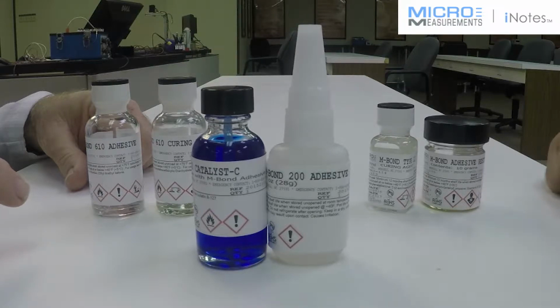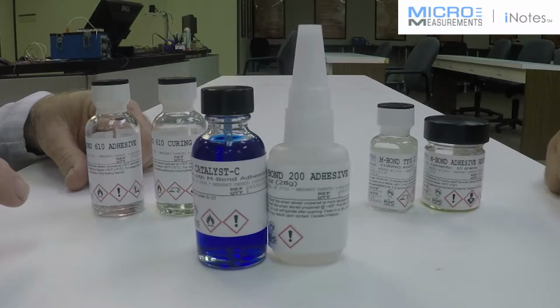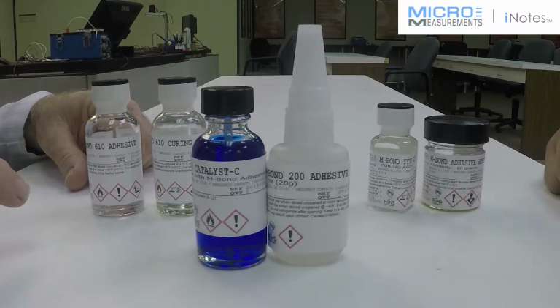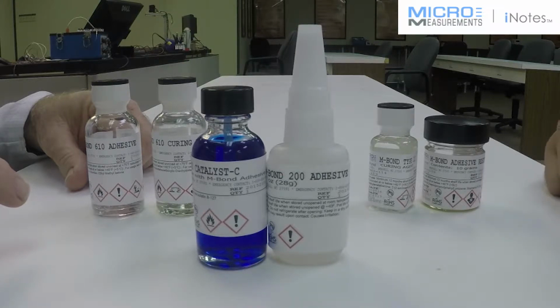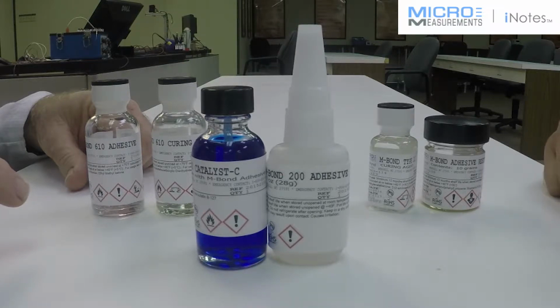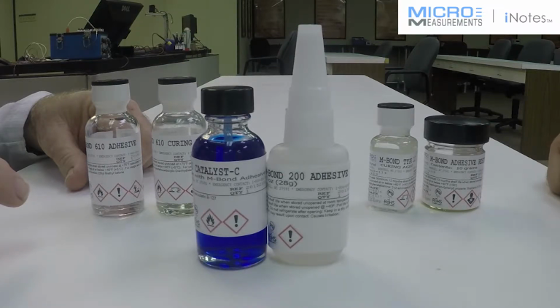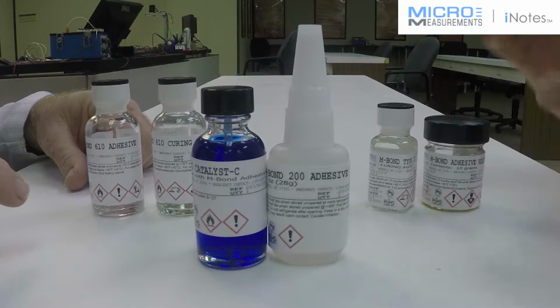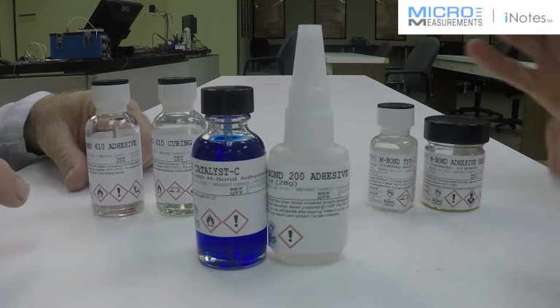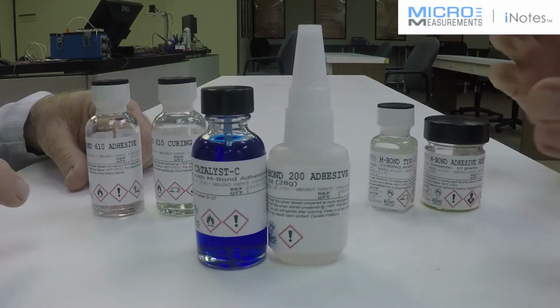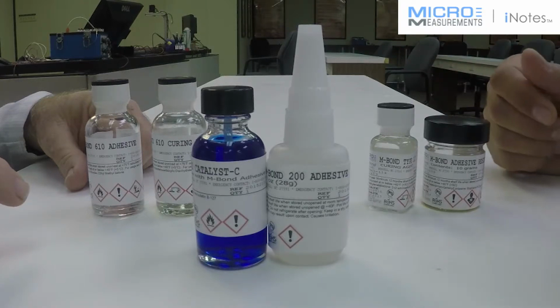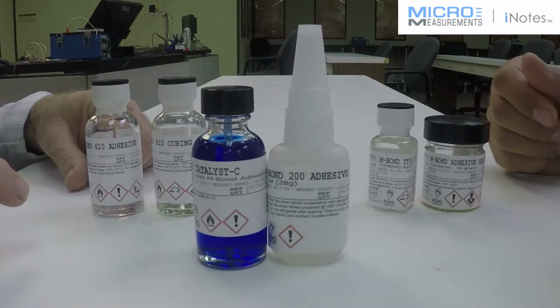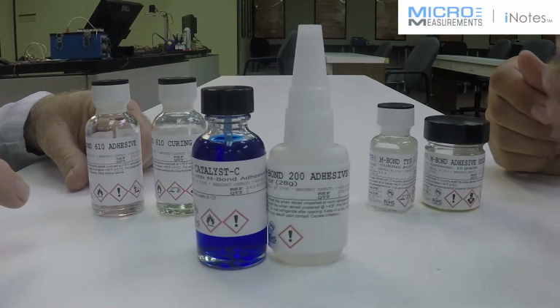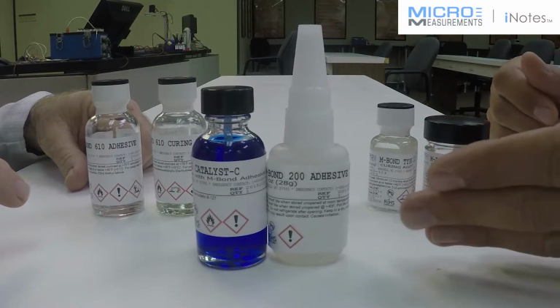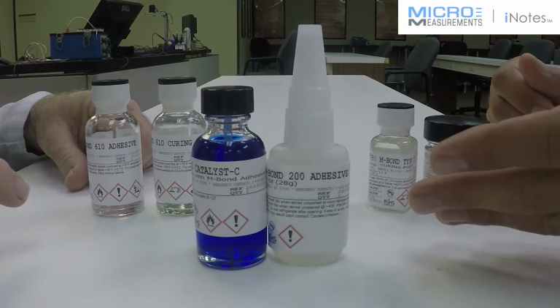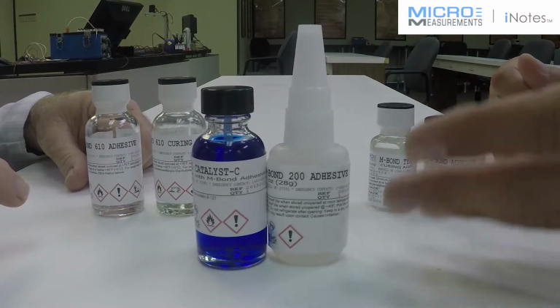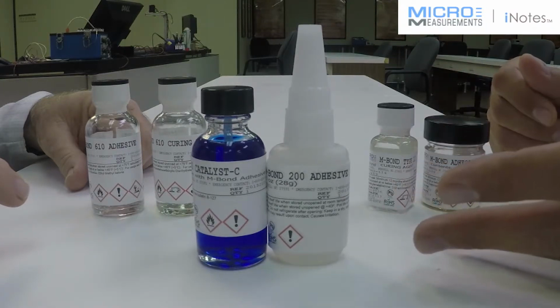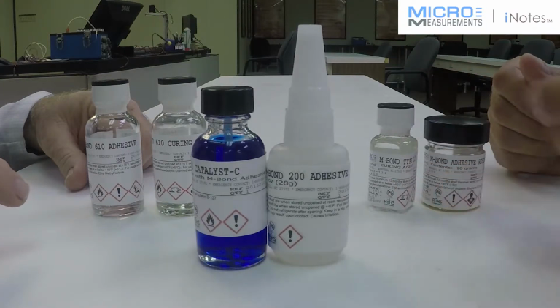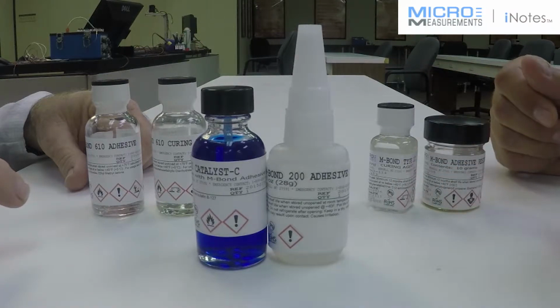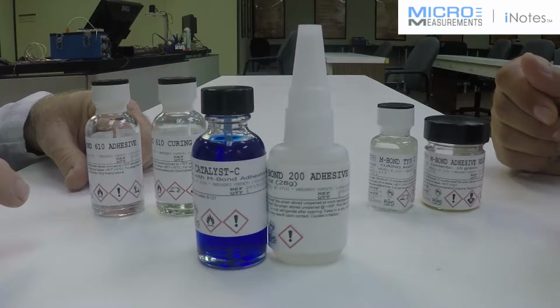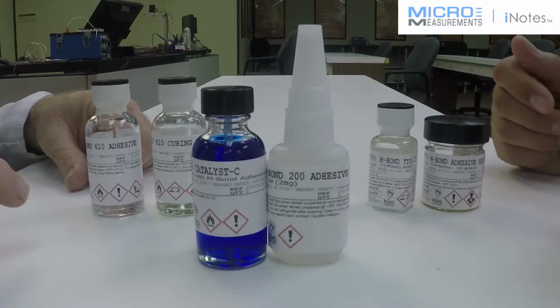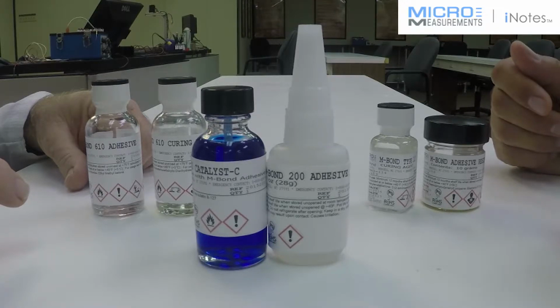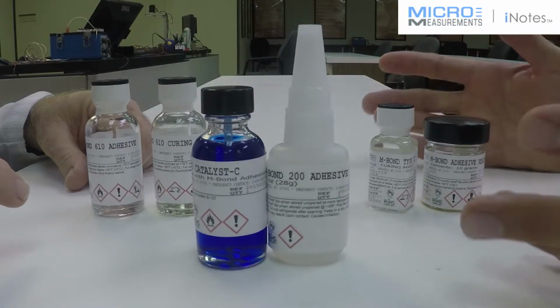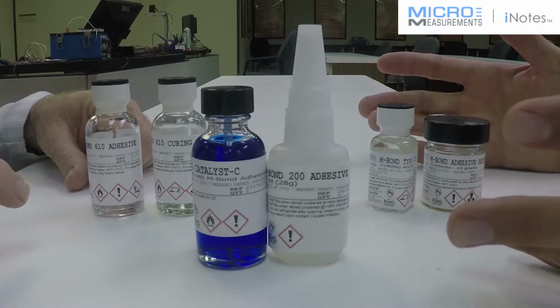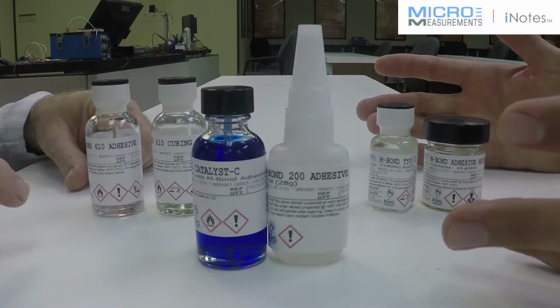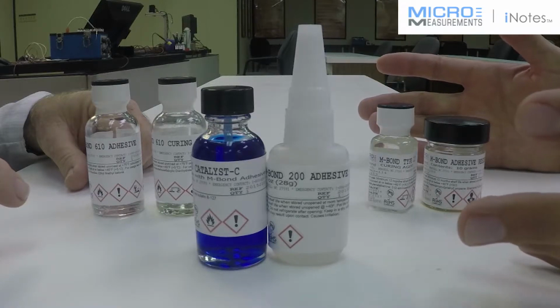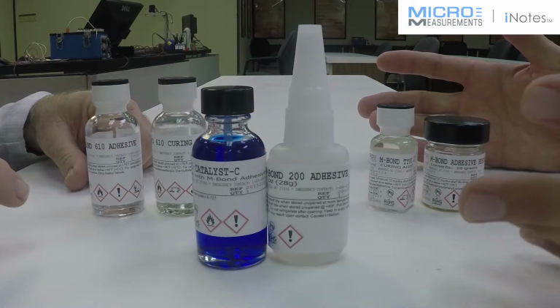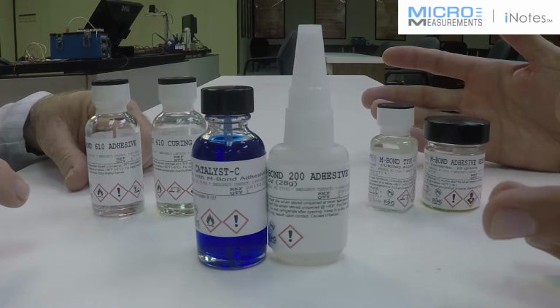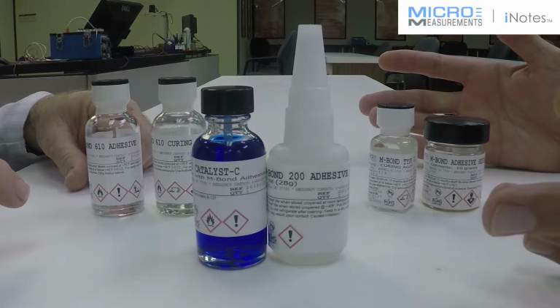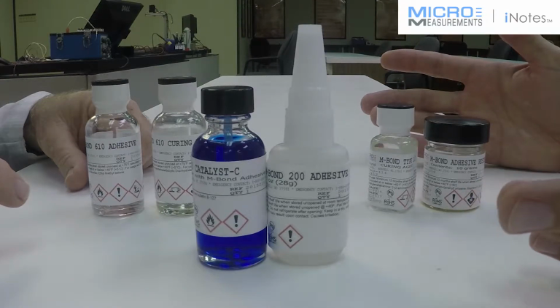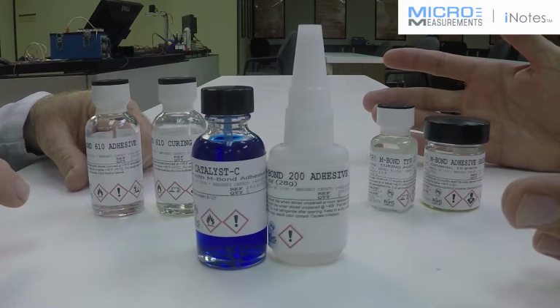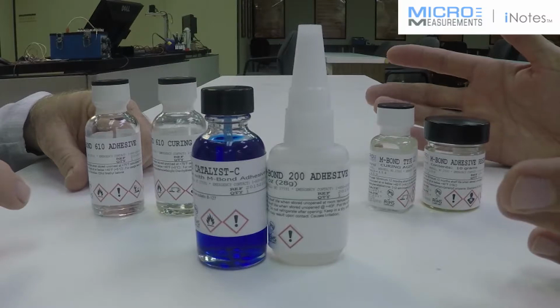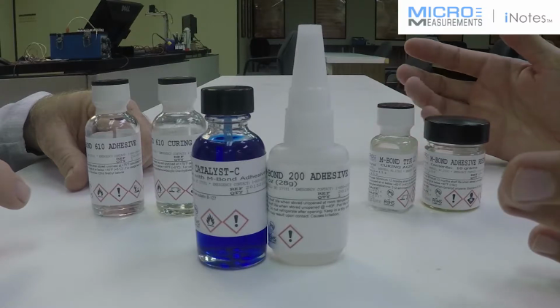So where would you suggest he move from there, seeing as he's already used a super glue type adhesive and he's got a composite that he's trying to use in a fatigue type nature?